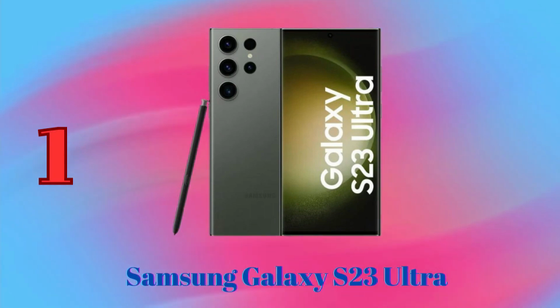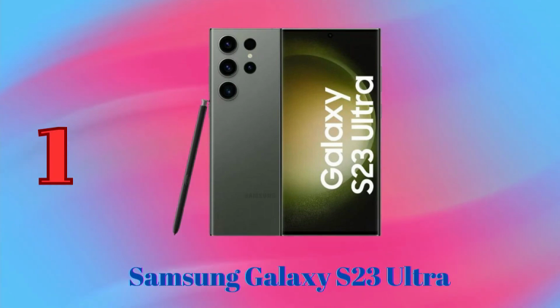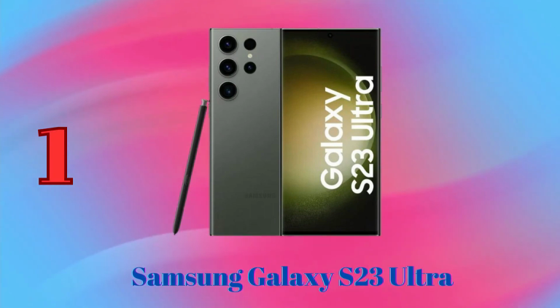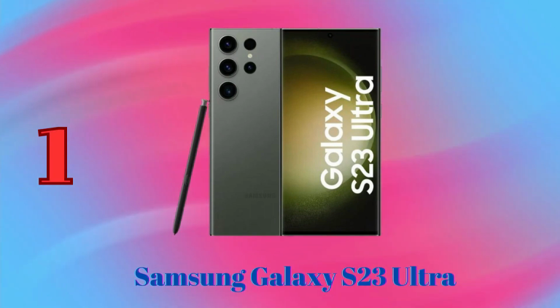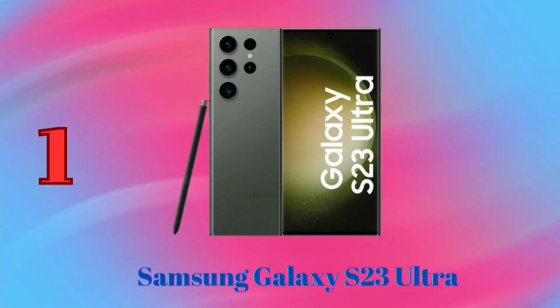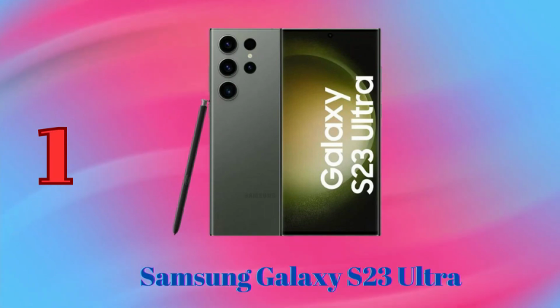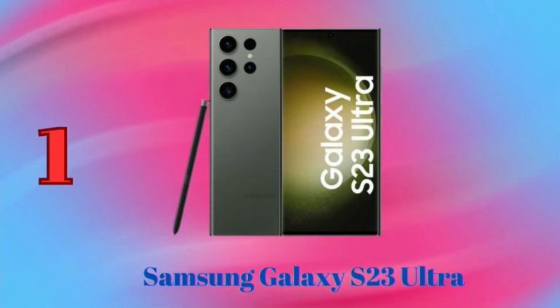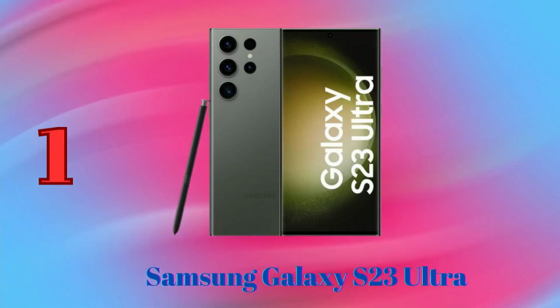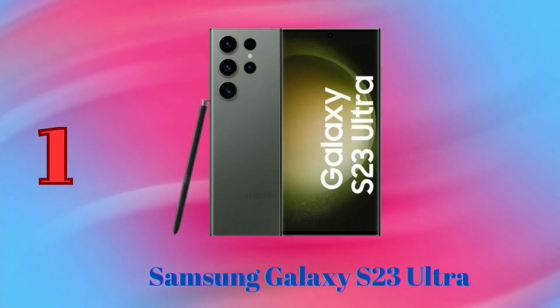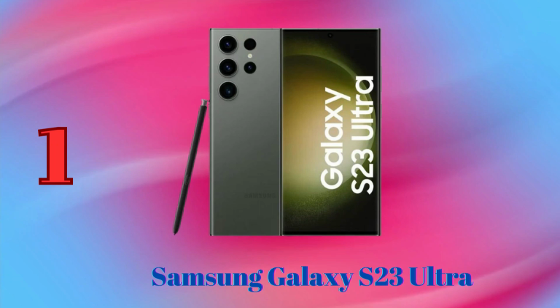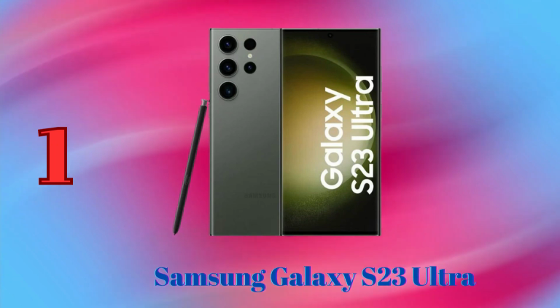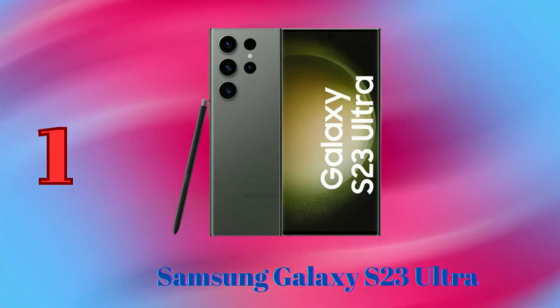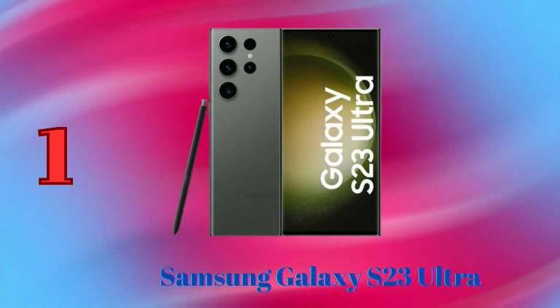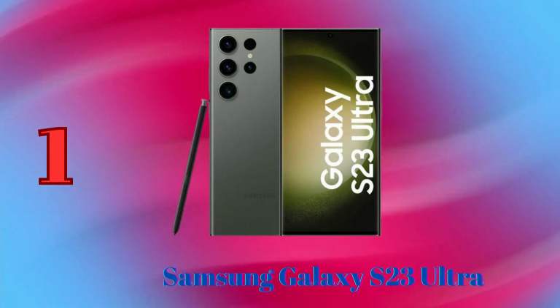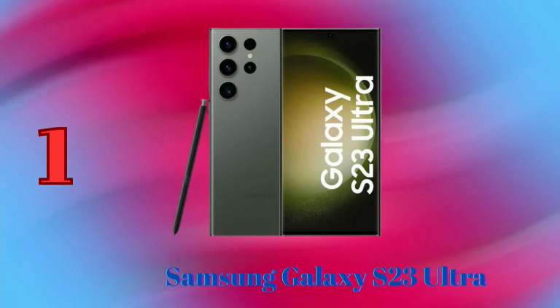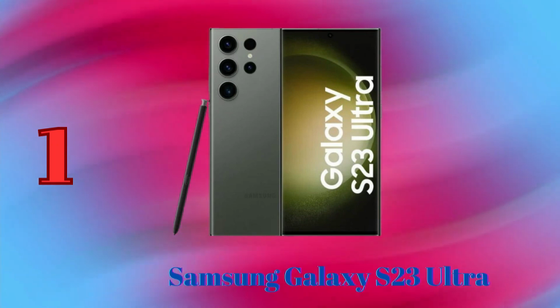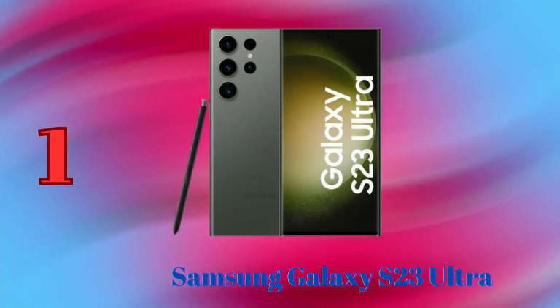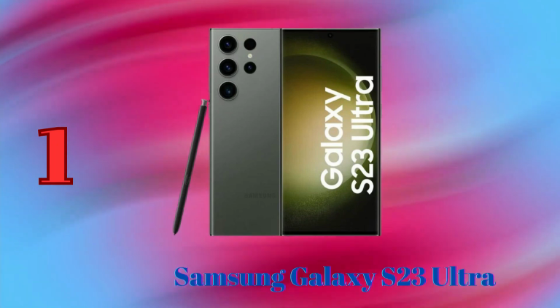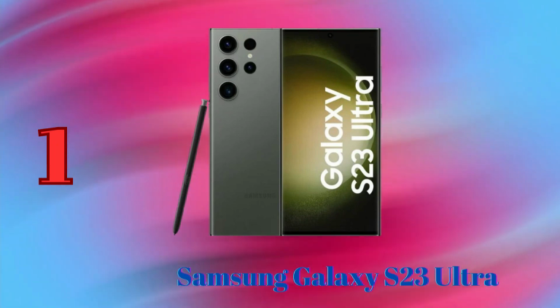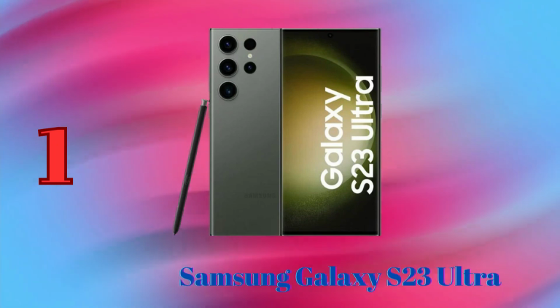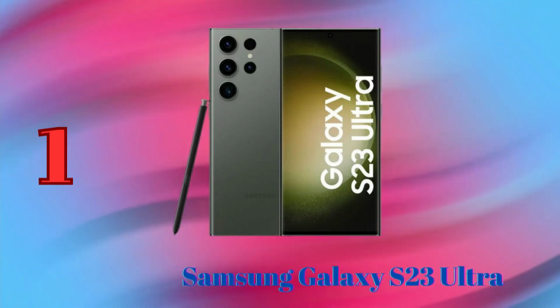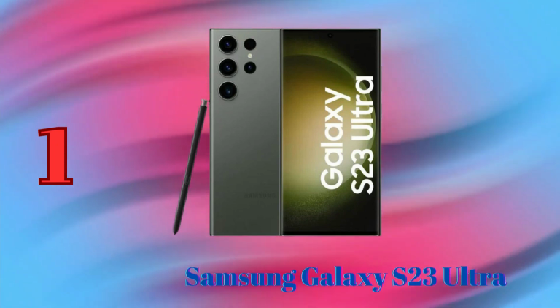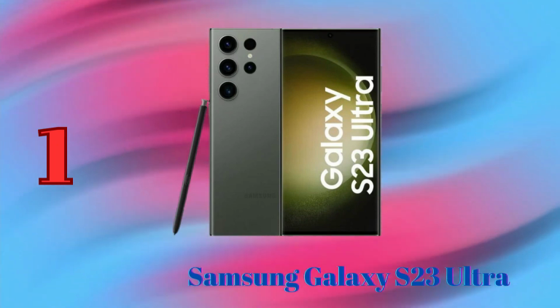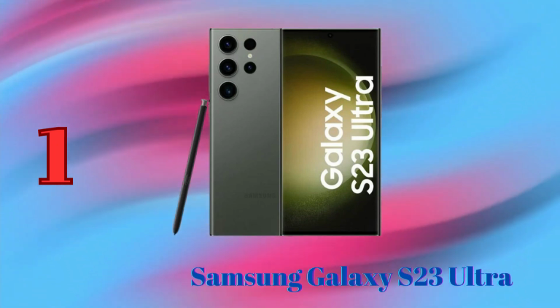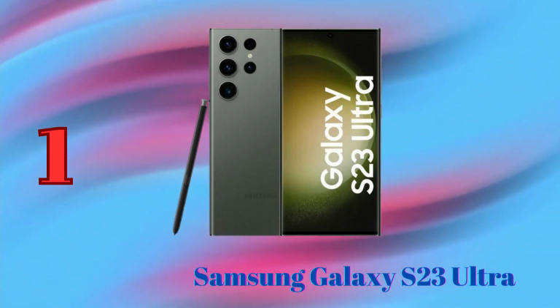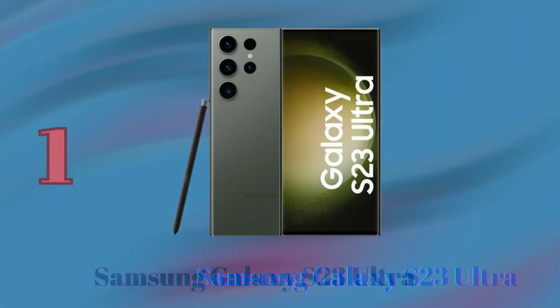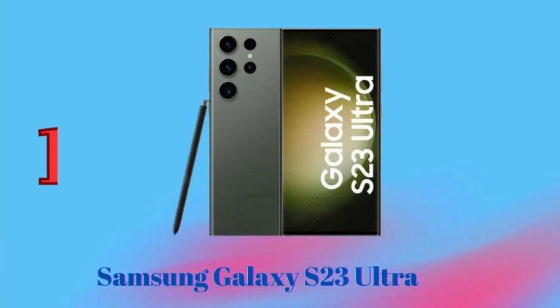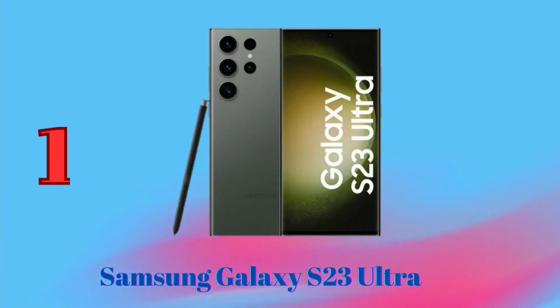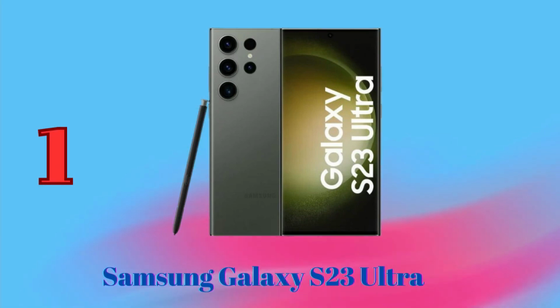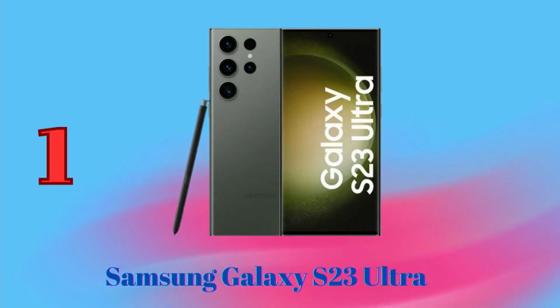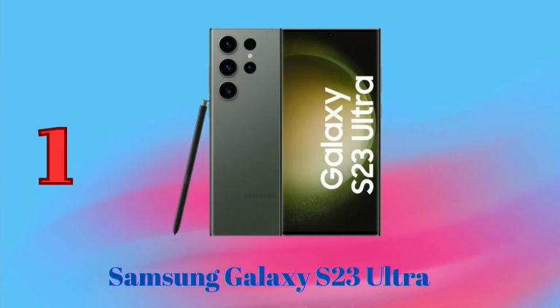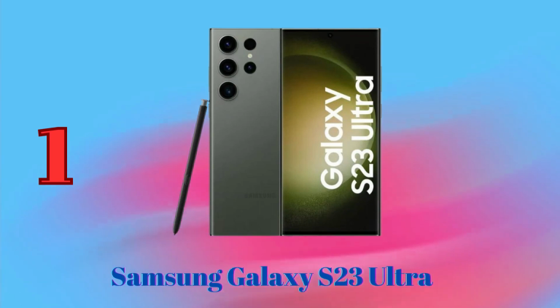and its zoom capabilities are unmatched by any other phone. With its powerful camera system, the S23 Ultra is the best phone for taking photos and videos.